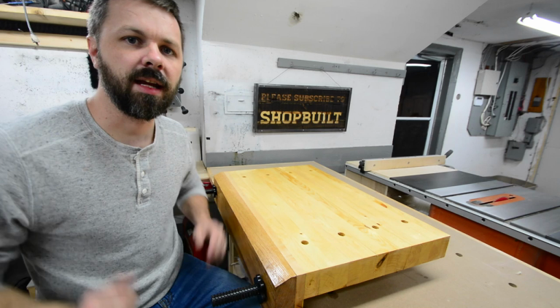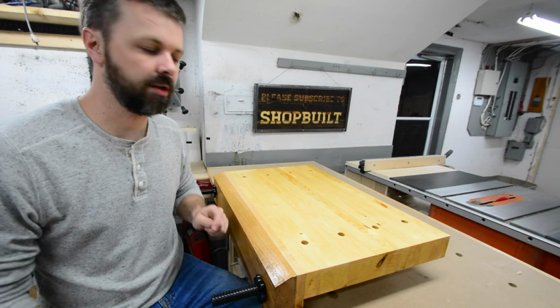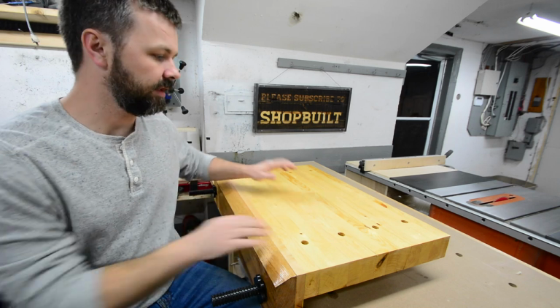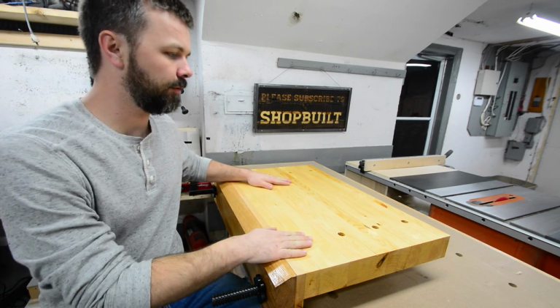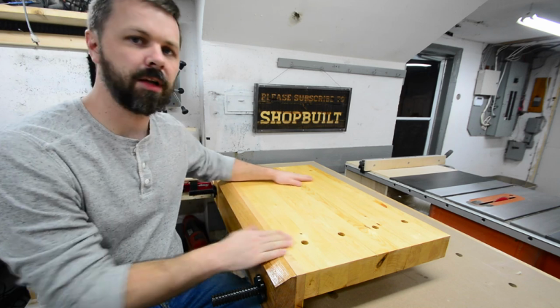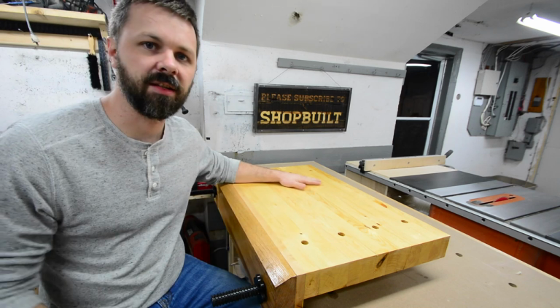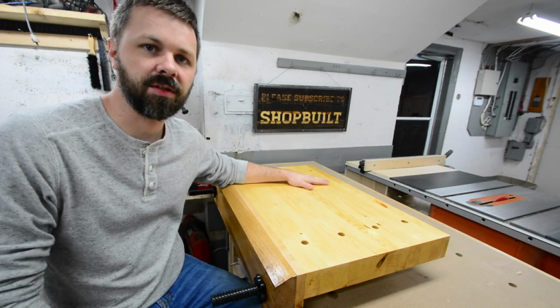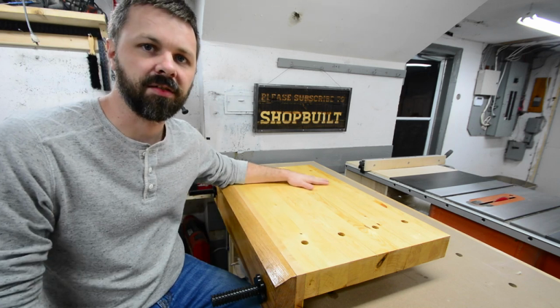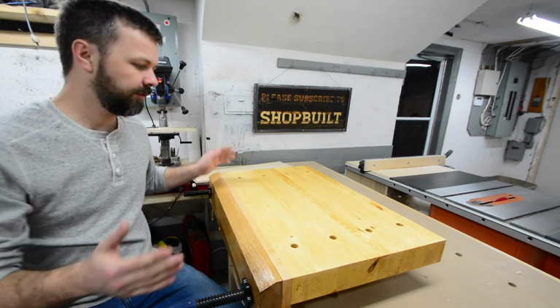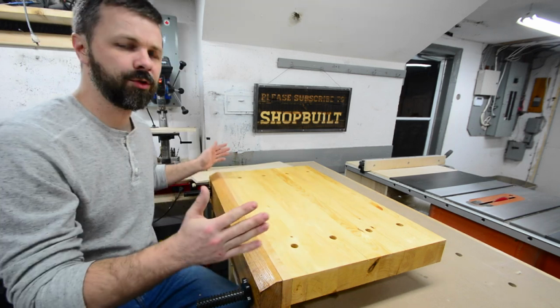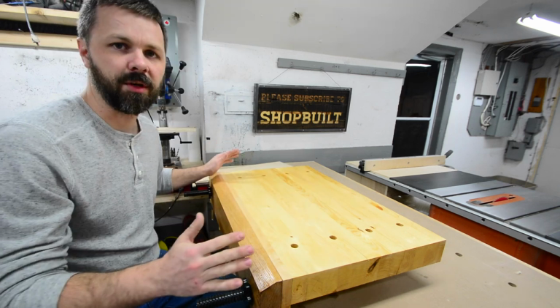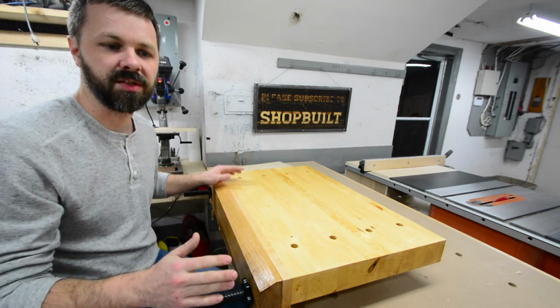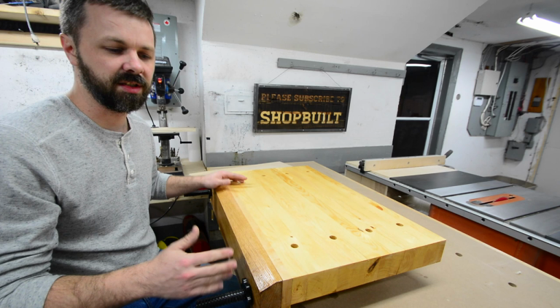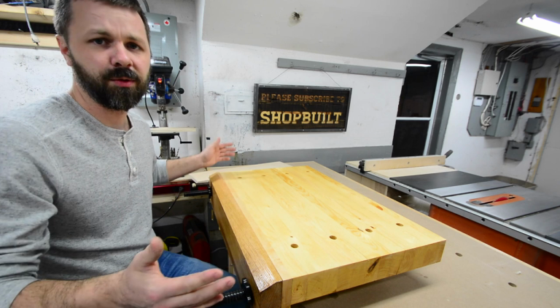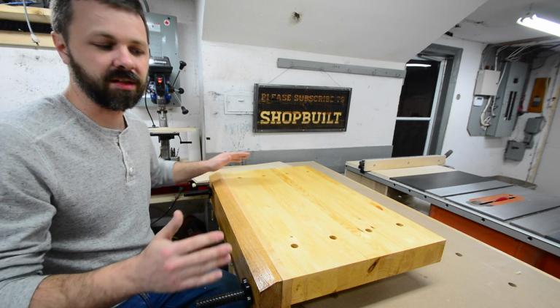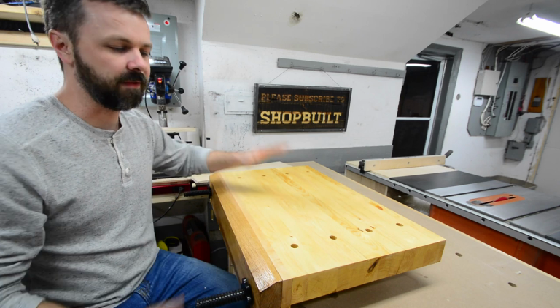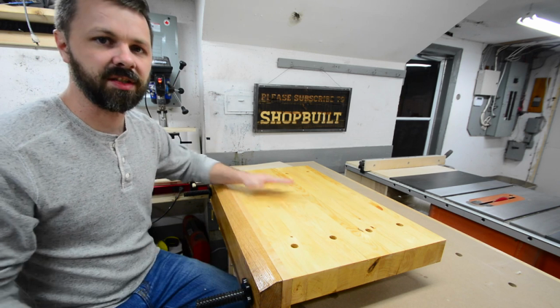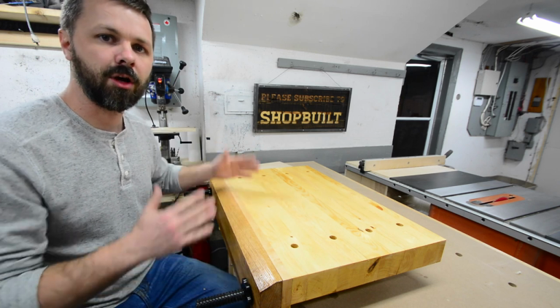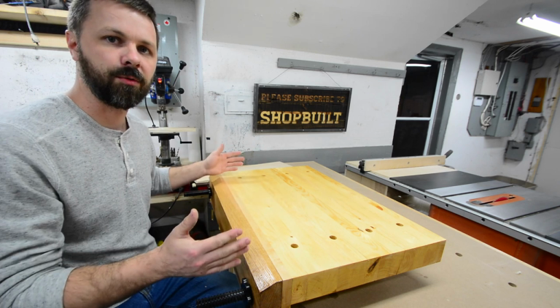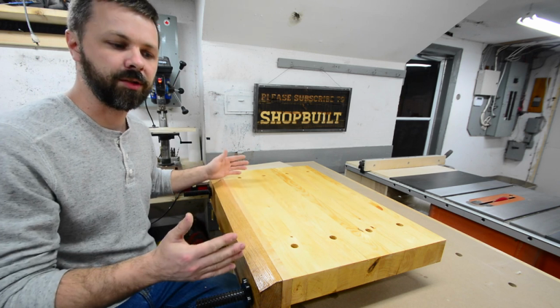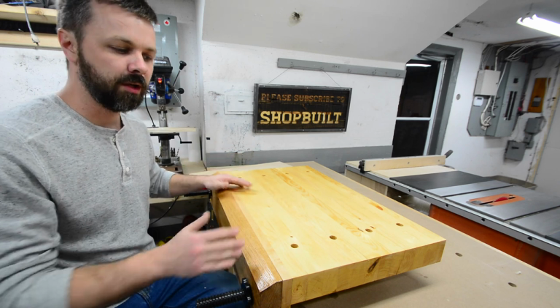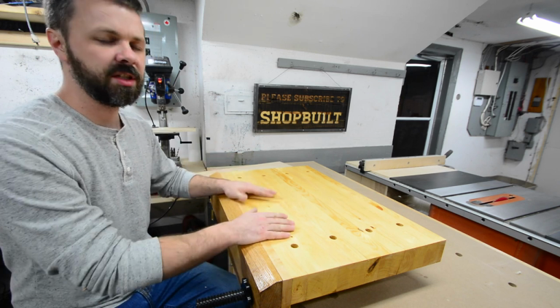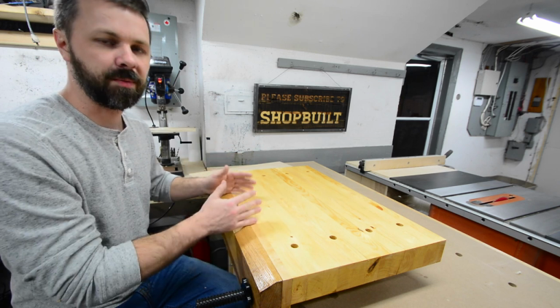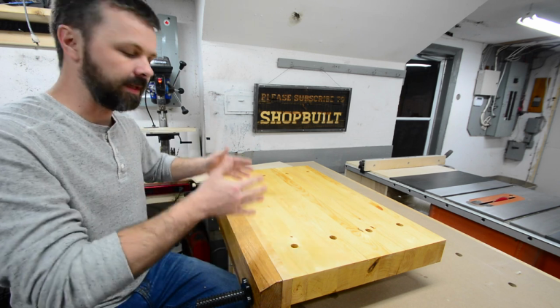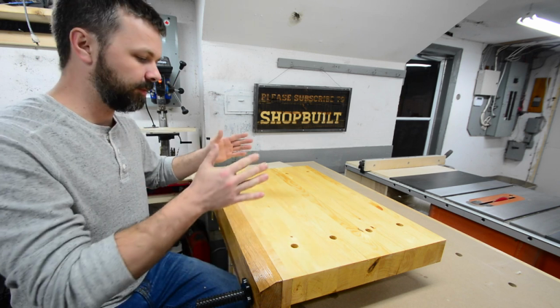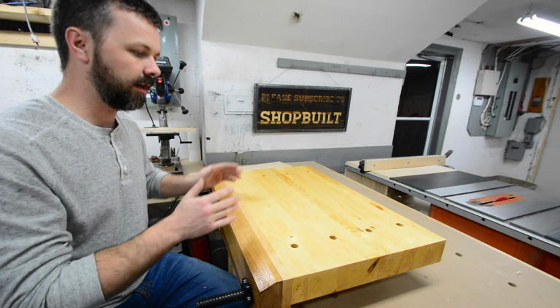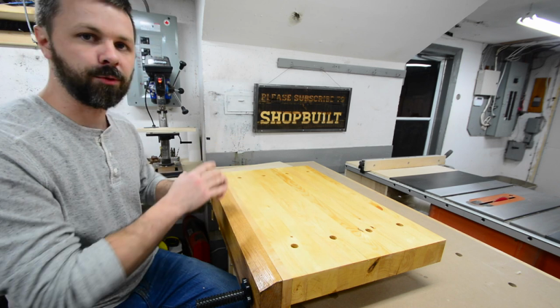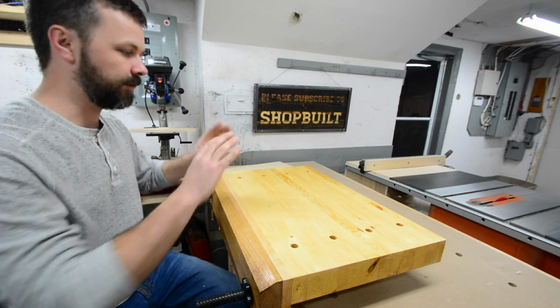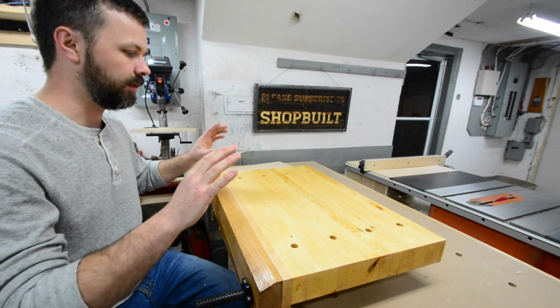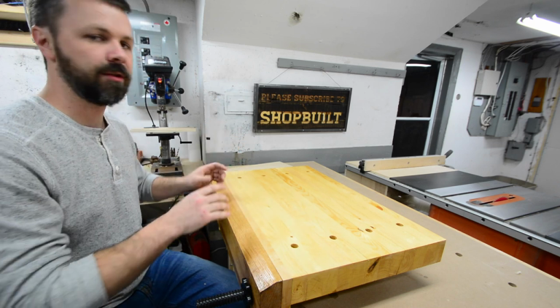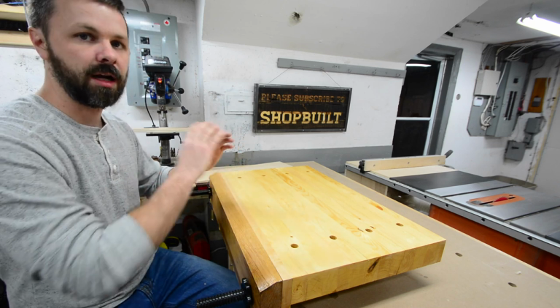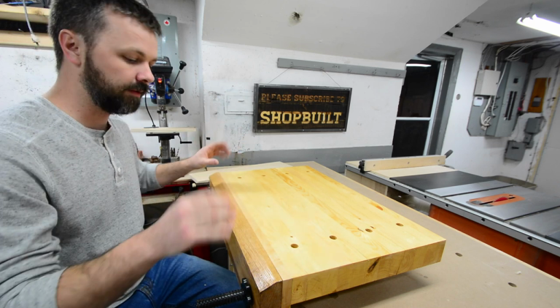Hey guys, how's it going? In this video I want to show you how I made this Moxin vise. If you're not quite sure what a Moxin vise is, essentially it's a vise that sits on top of your workbench, which just gets the workpiece up that little bit higher at a more comfortable level or eye level.